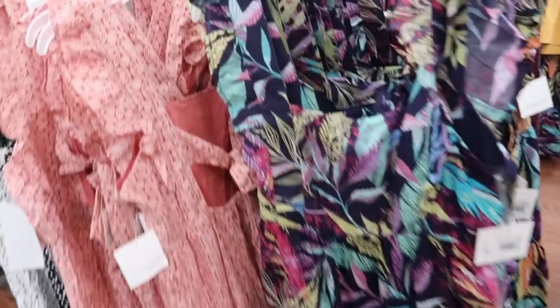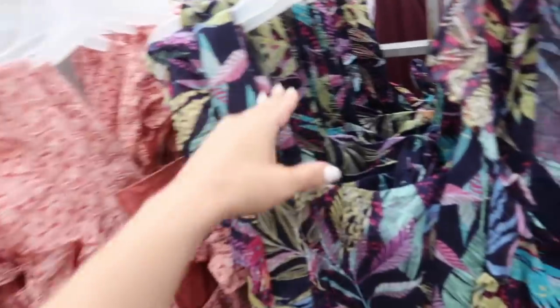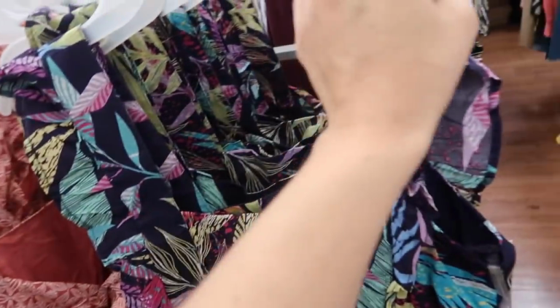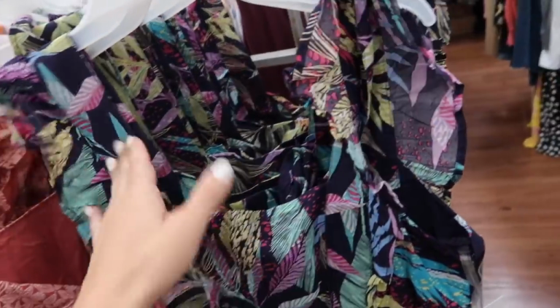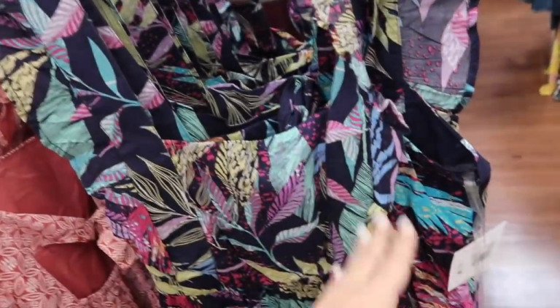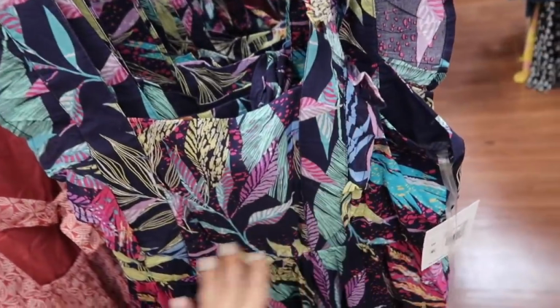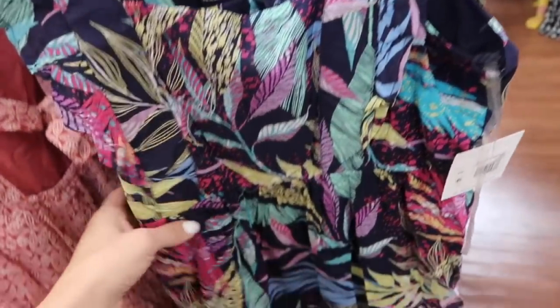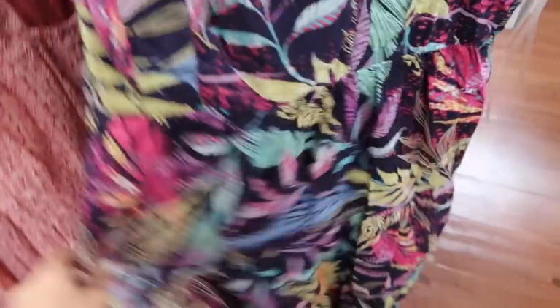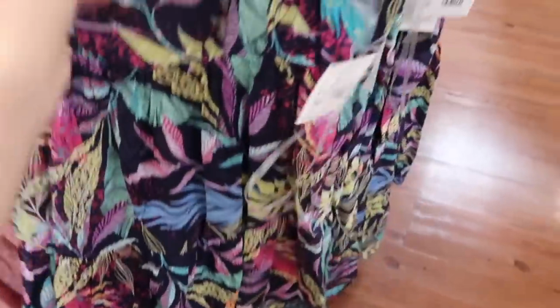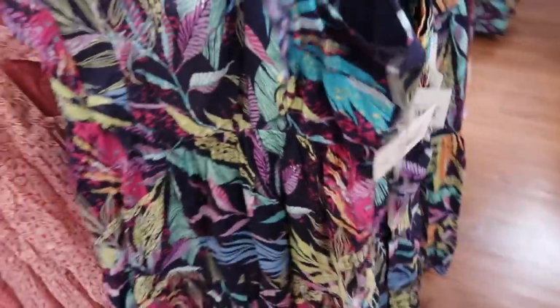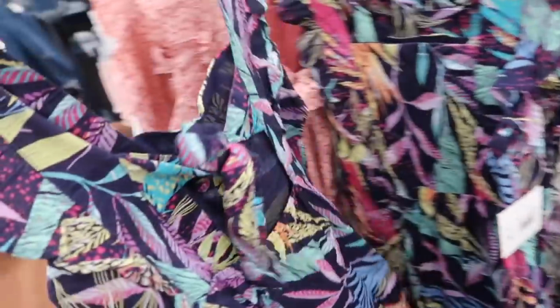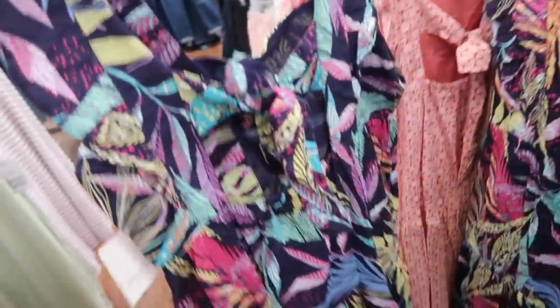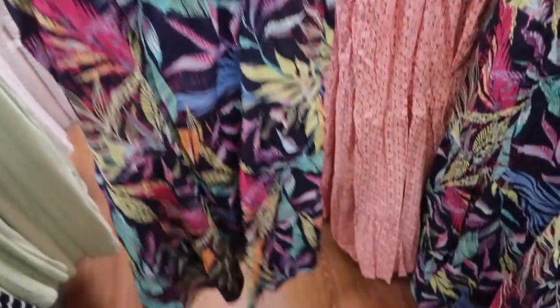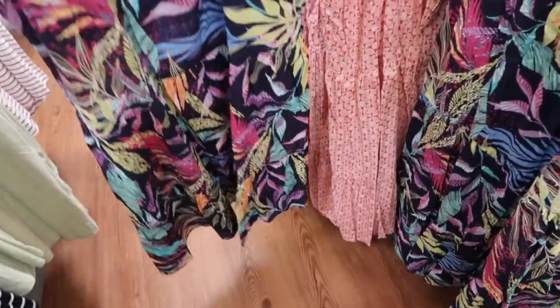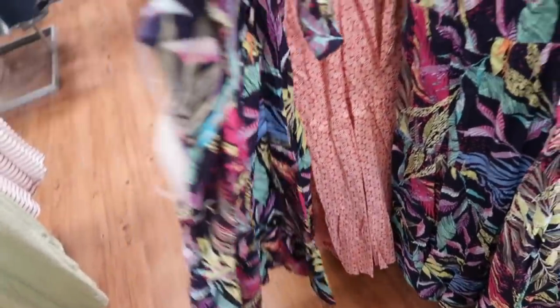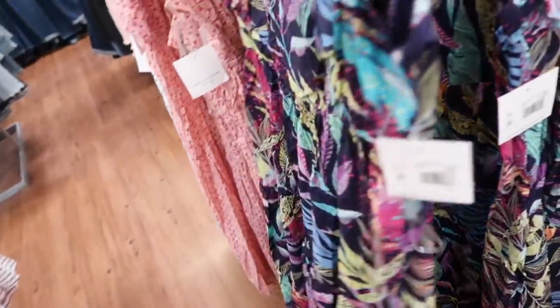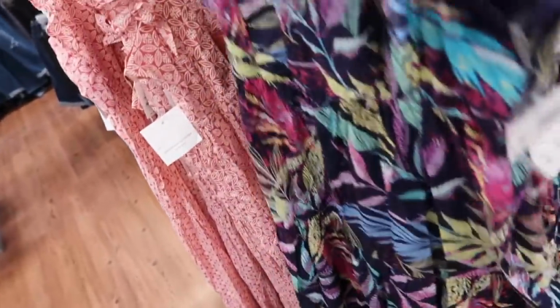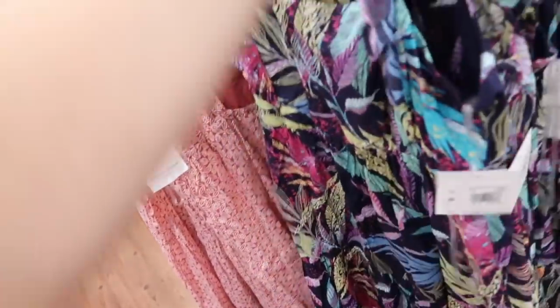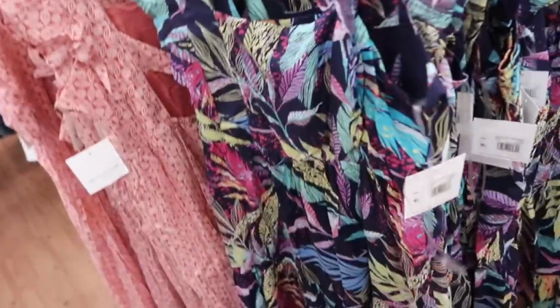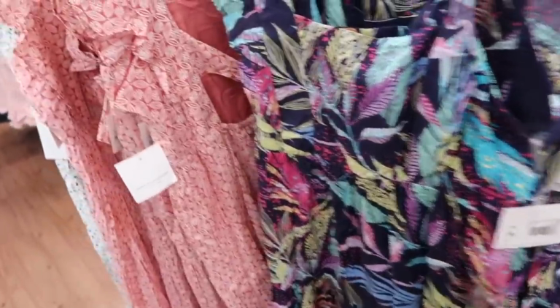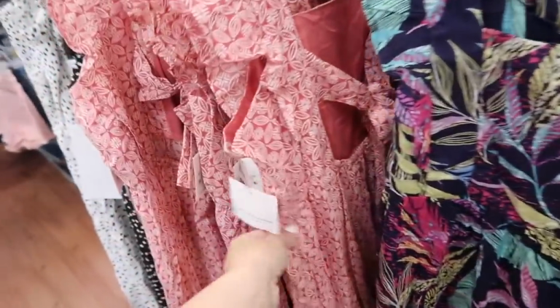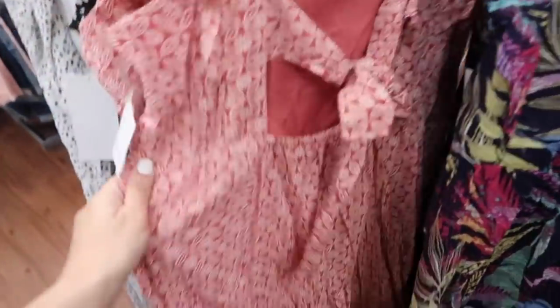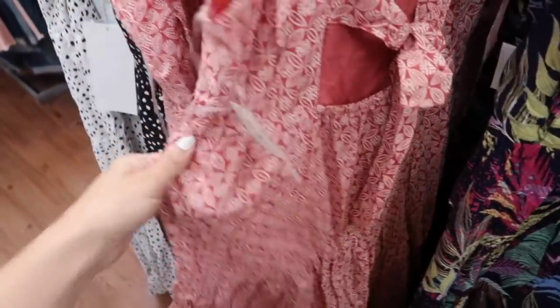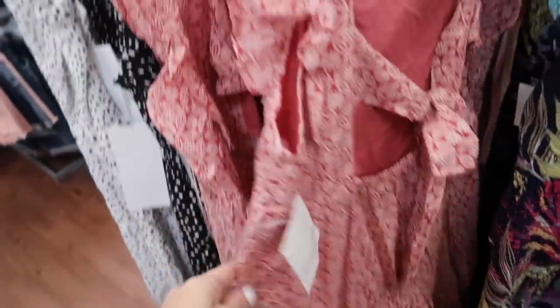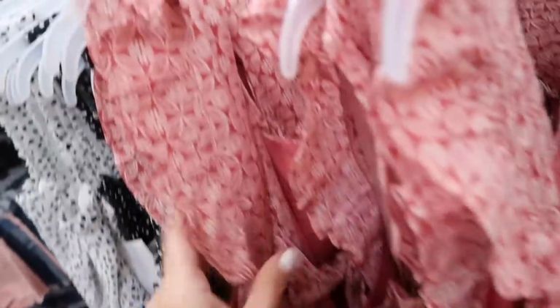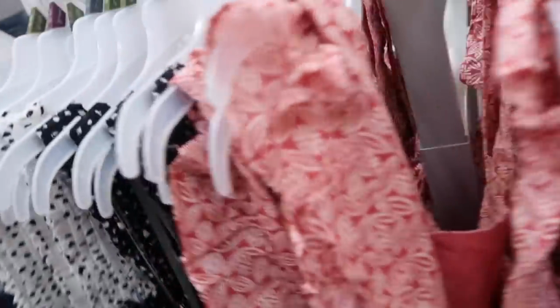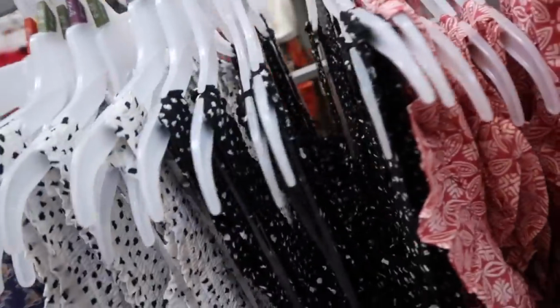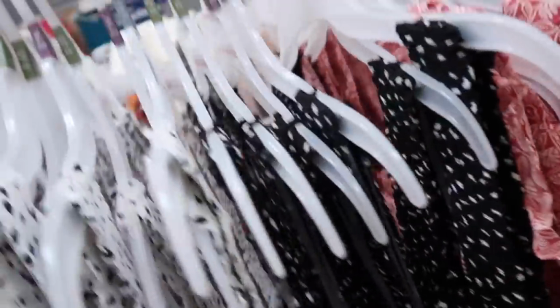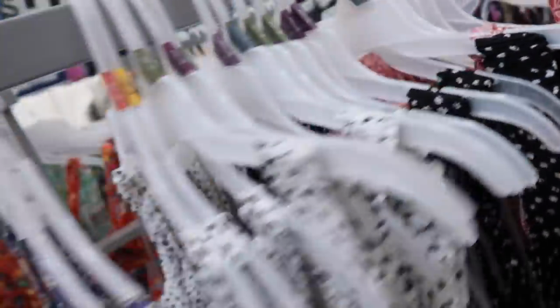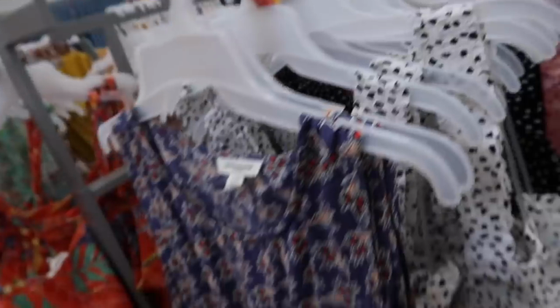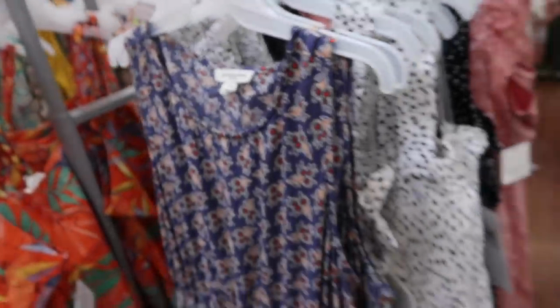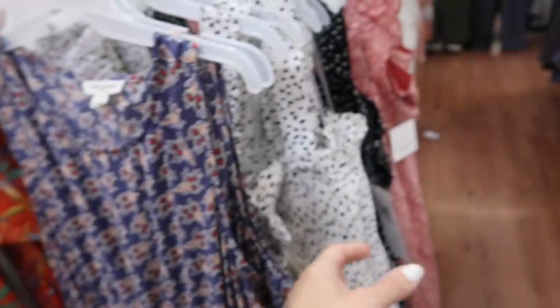New dress from Beach Lunch Lounge — this has that square neckline, little flutter sleeve, seam detailing, flowy skirt with that knotted detail in the back. This one is normally $26. It also comes in this coral and white.